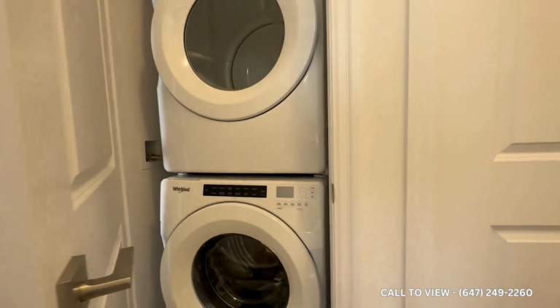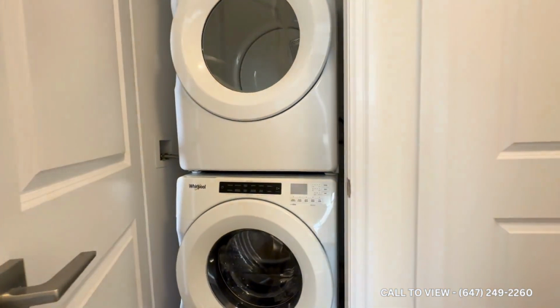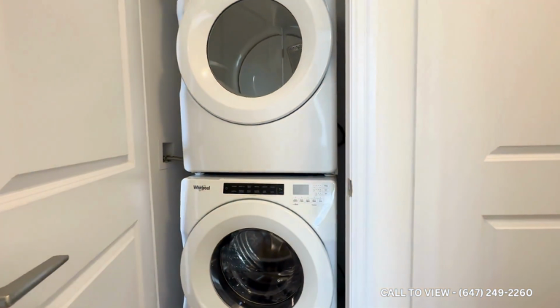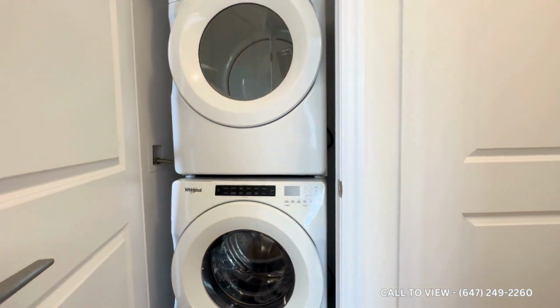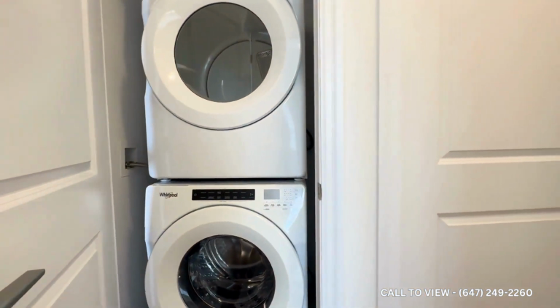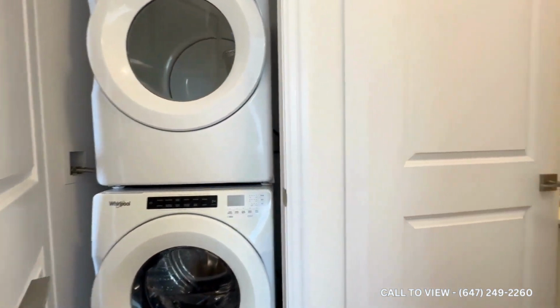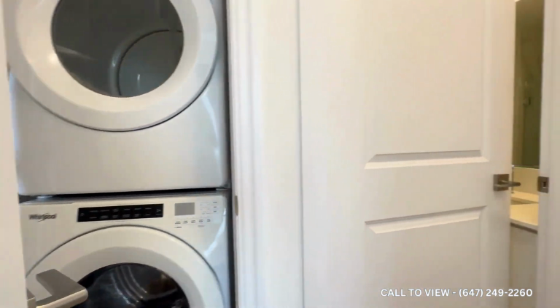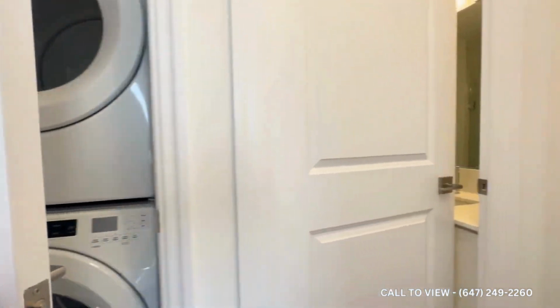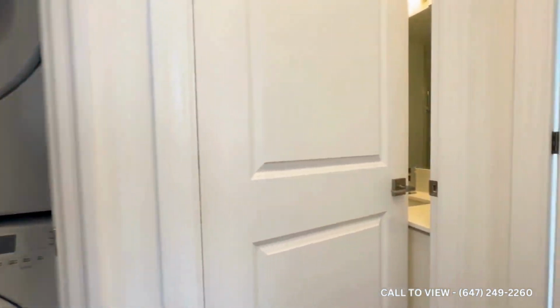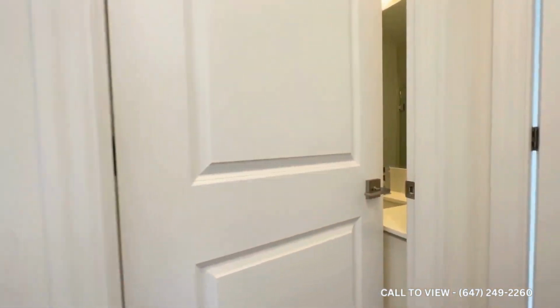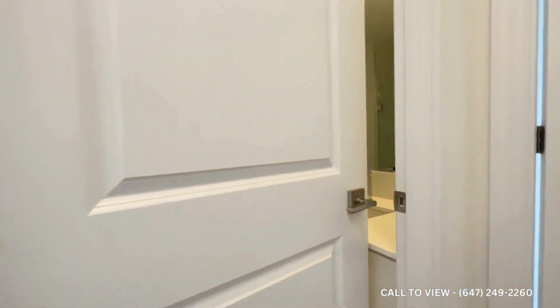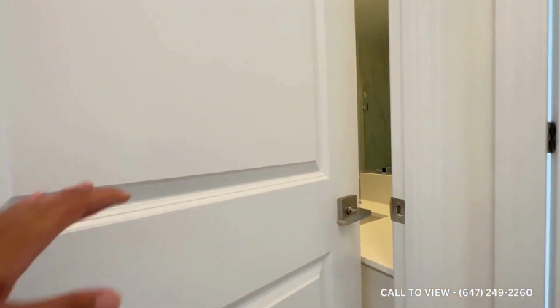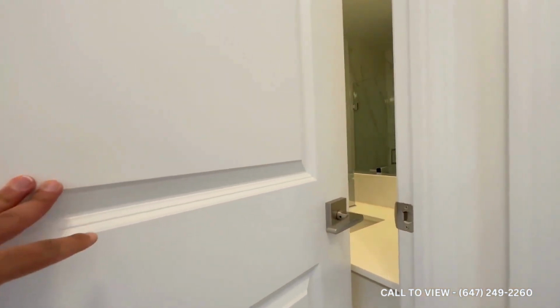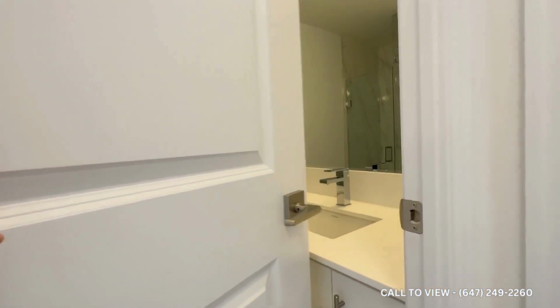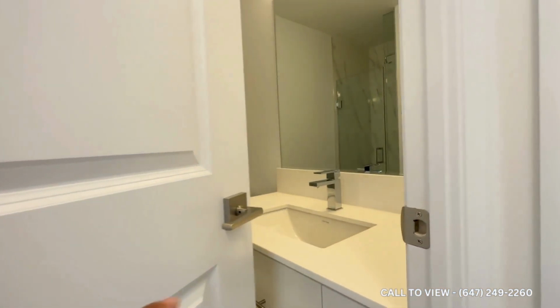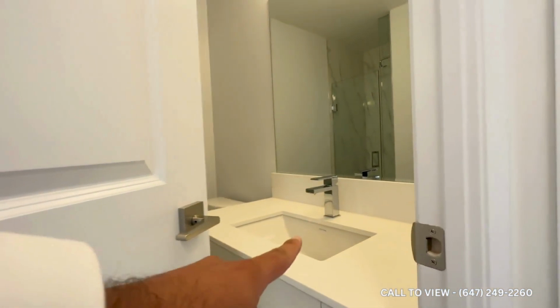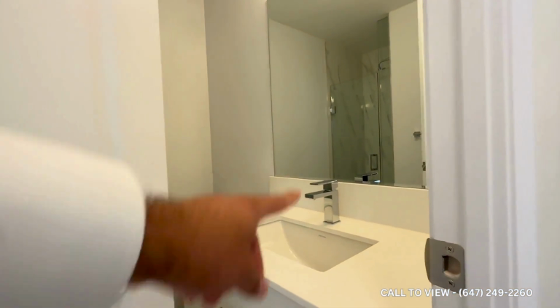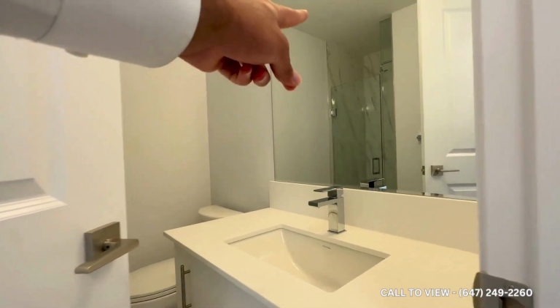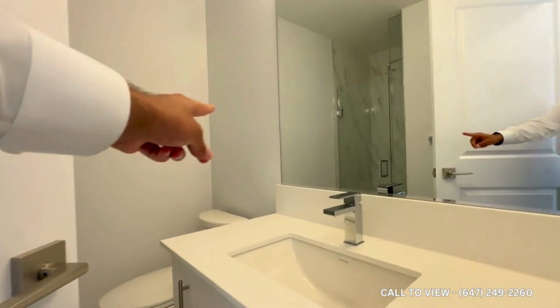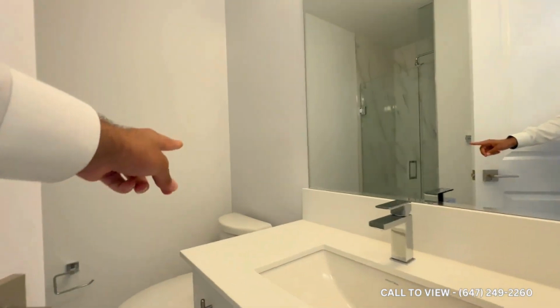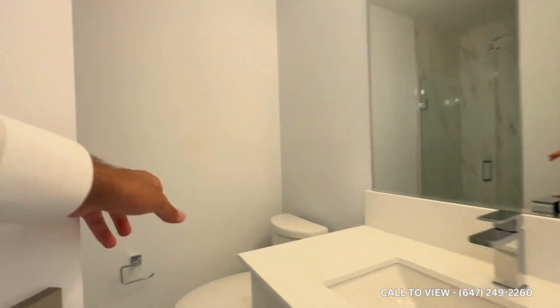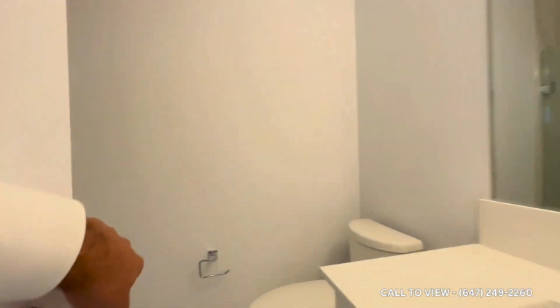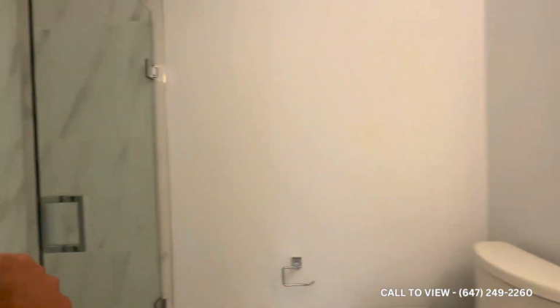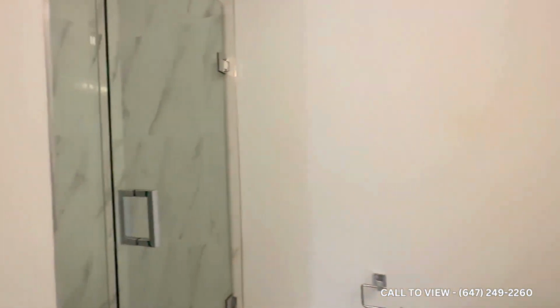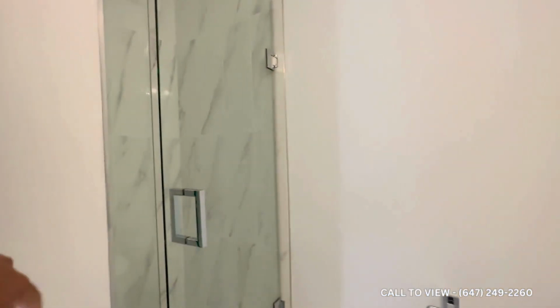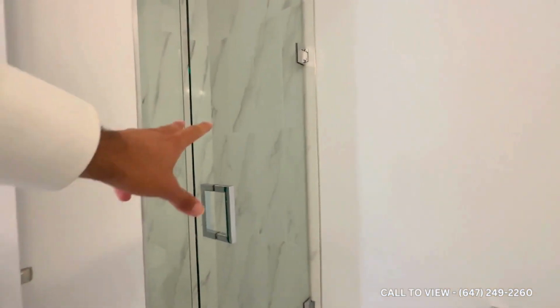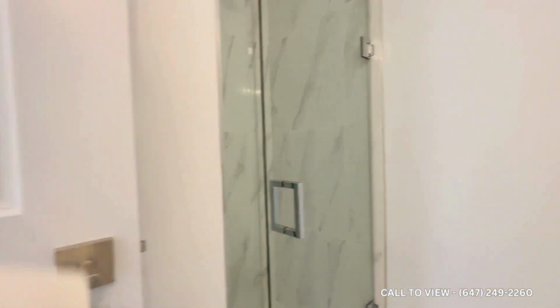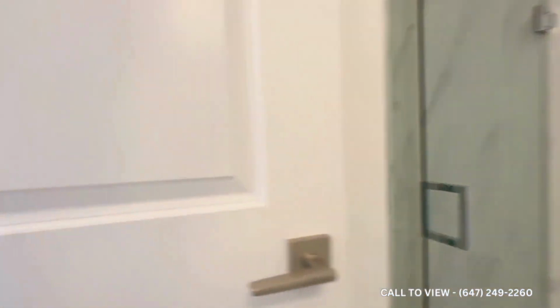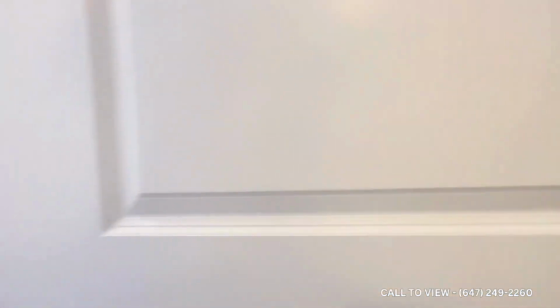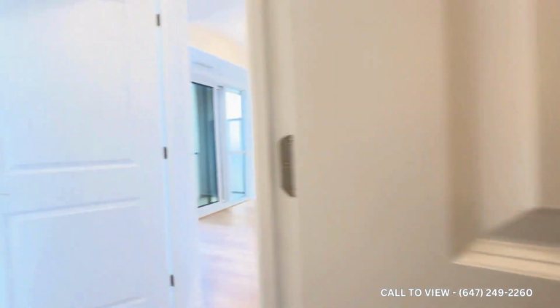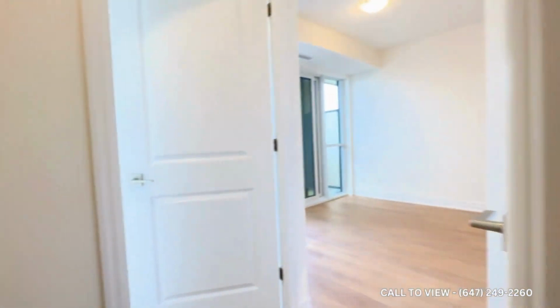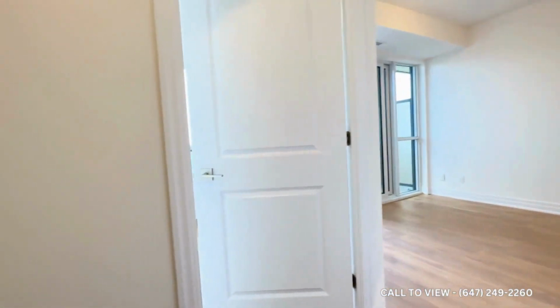Here's the common area three-piece bathroom with the quartz vanity, mirror, commode, and over here you also have your shower.